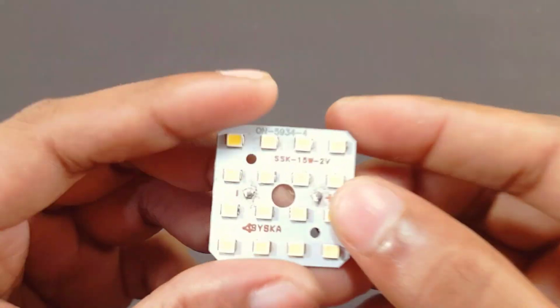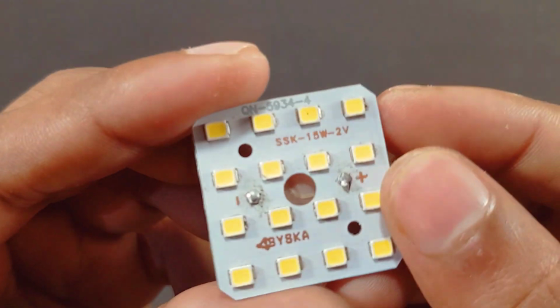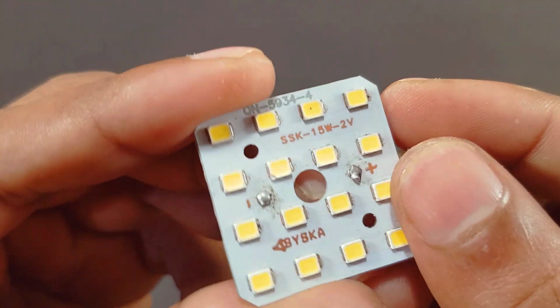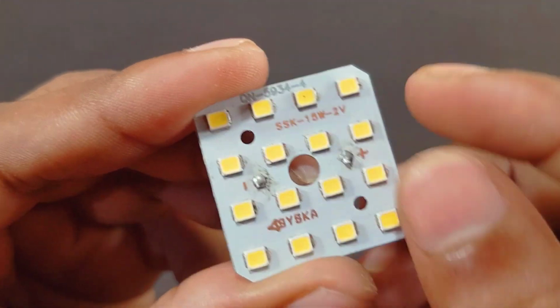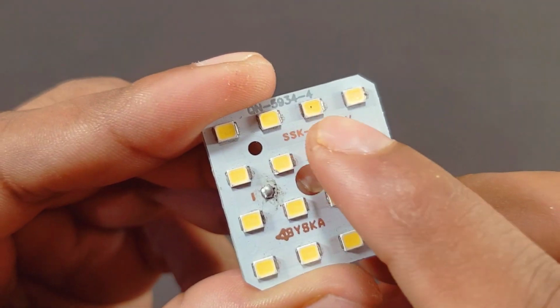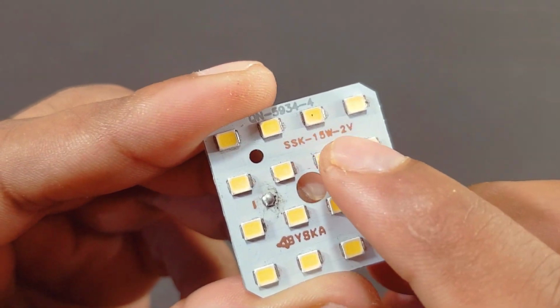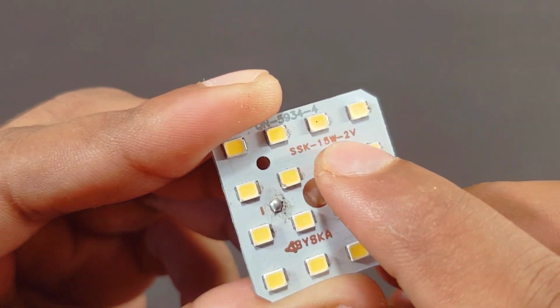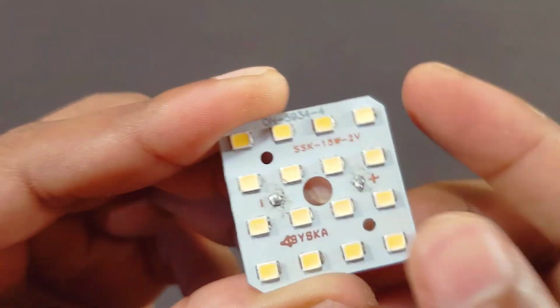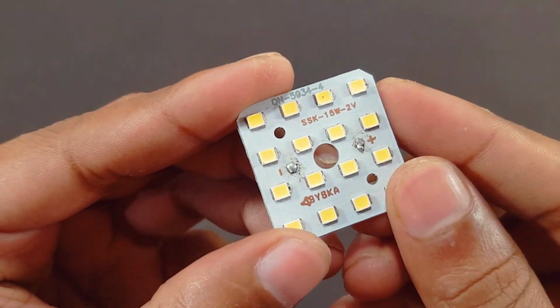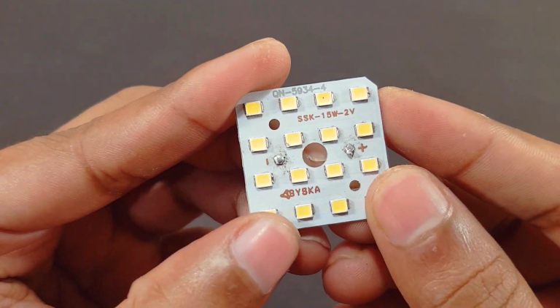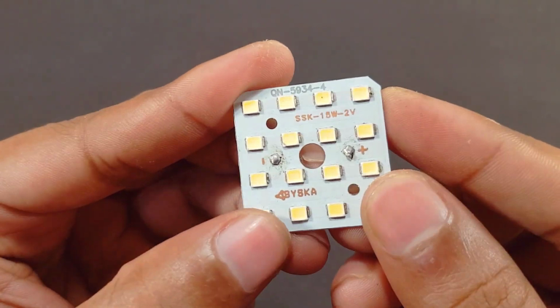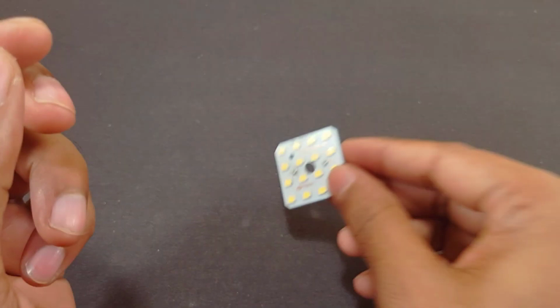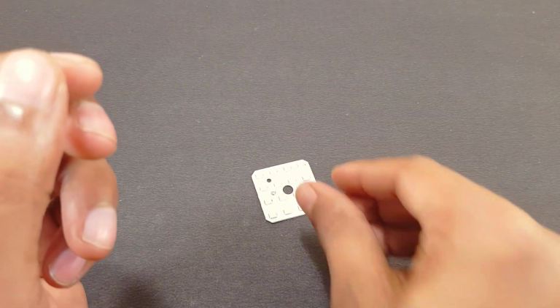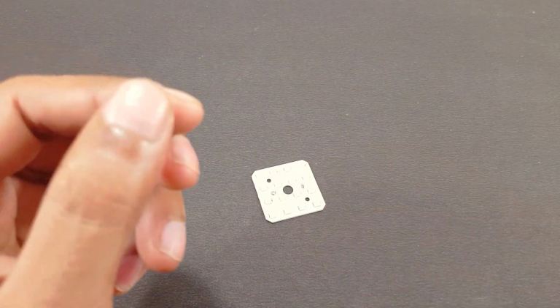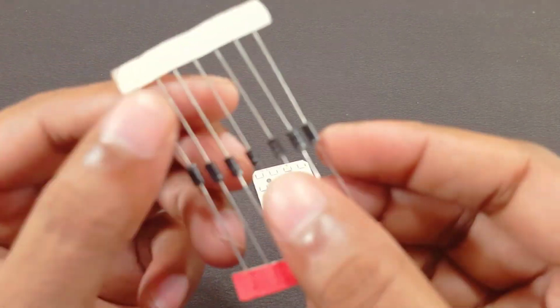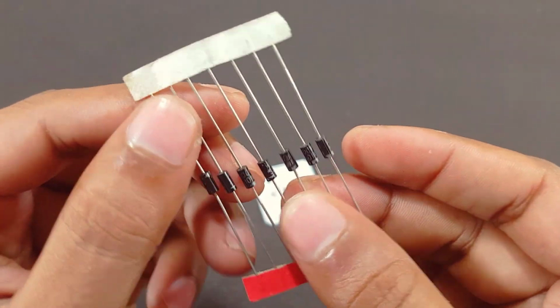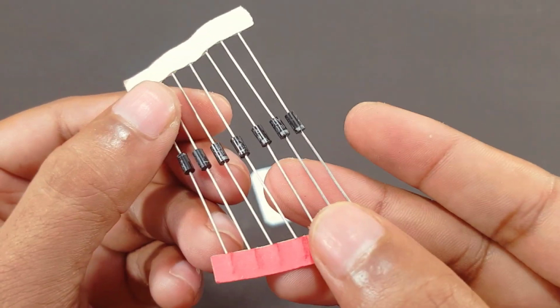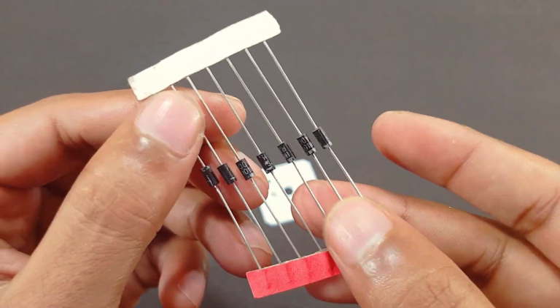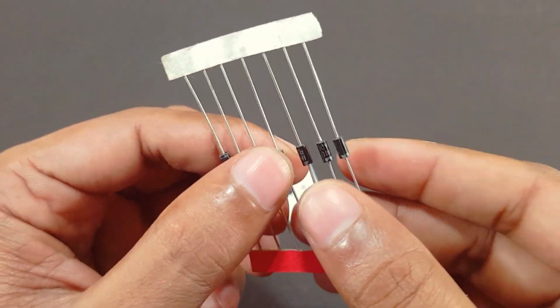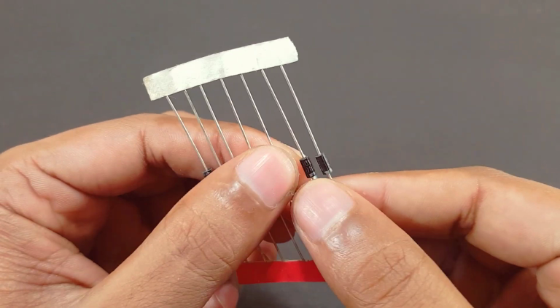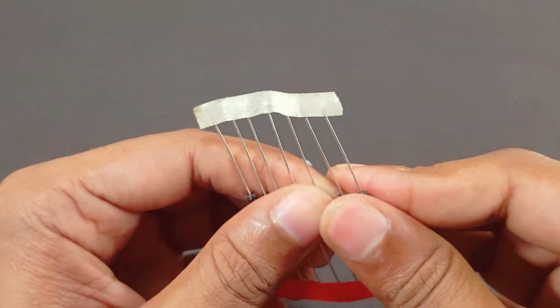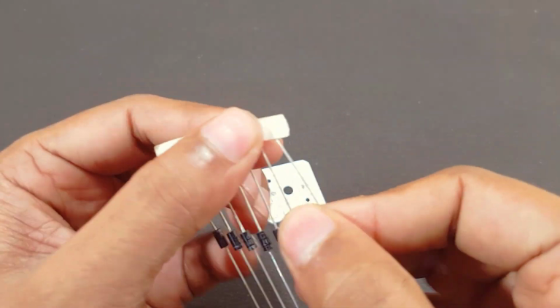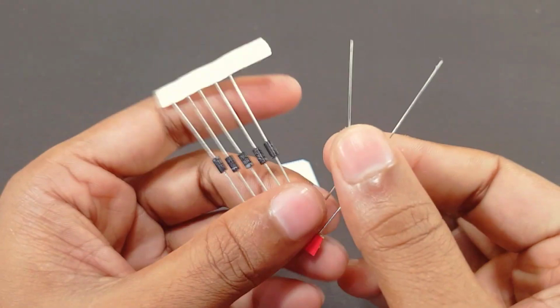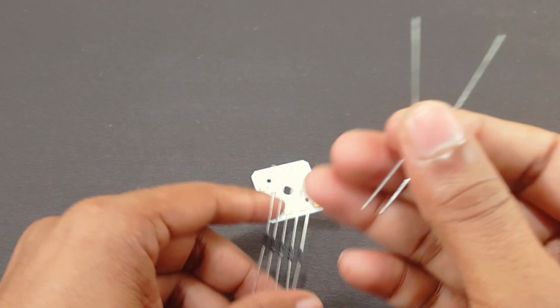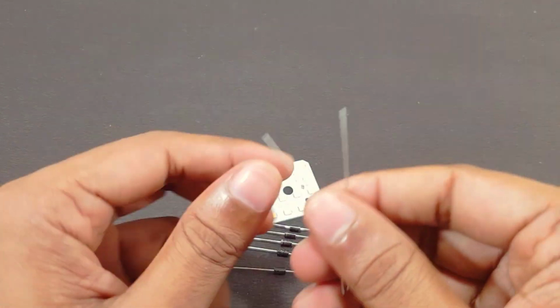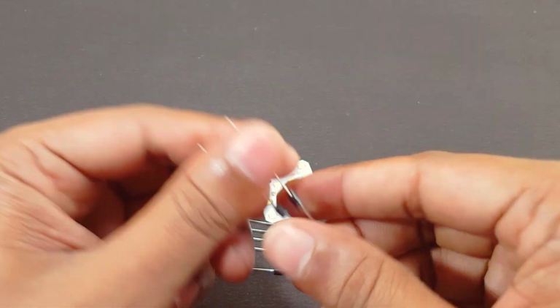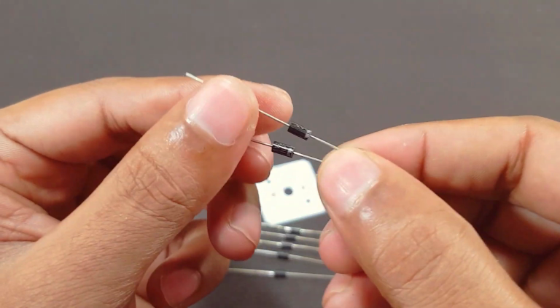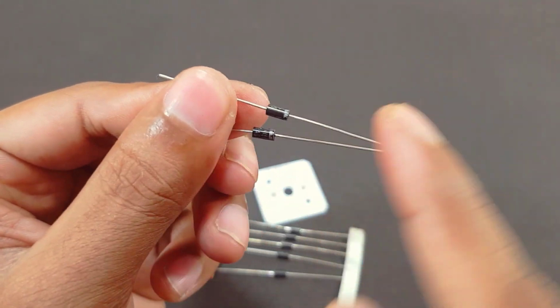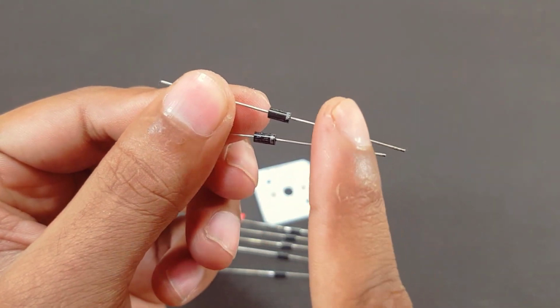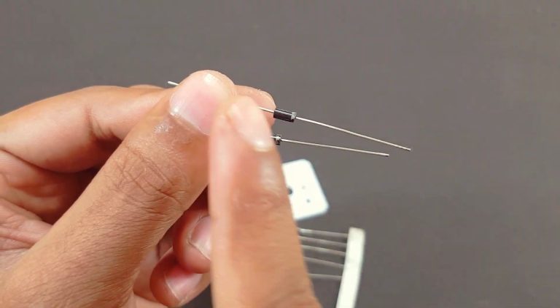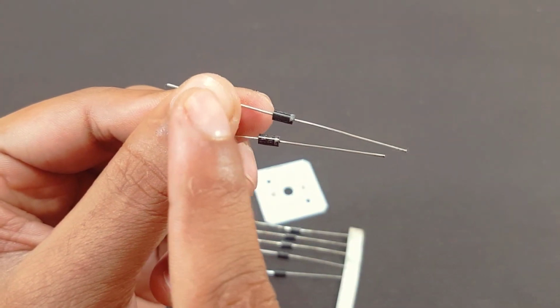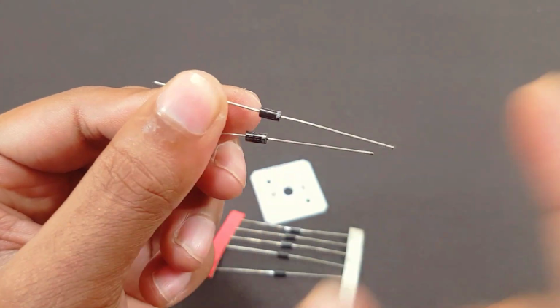This is a 15-watt LED MCP-C blue. And this is a 4007 diode. This is the positive side, and this is the negative side.